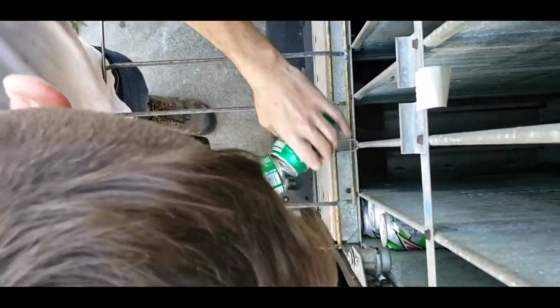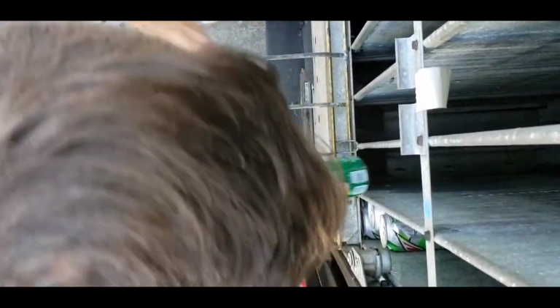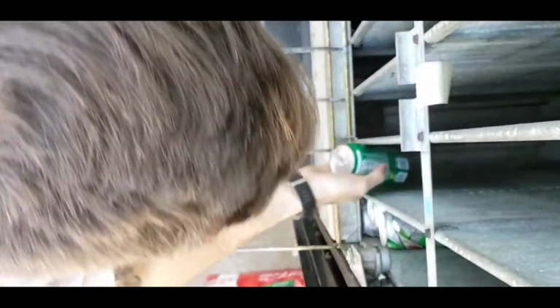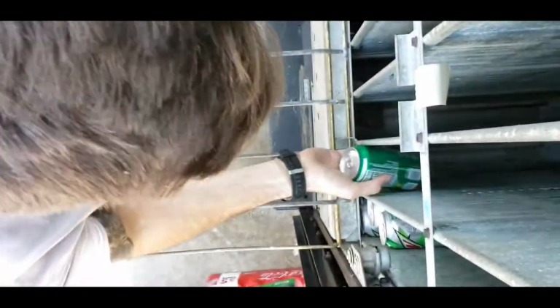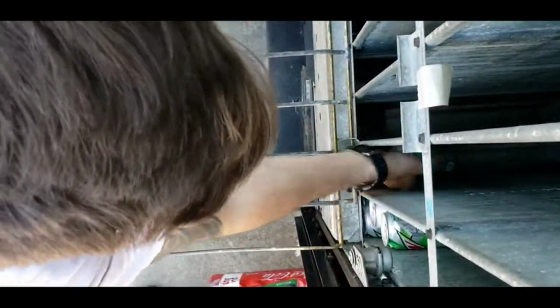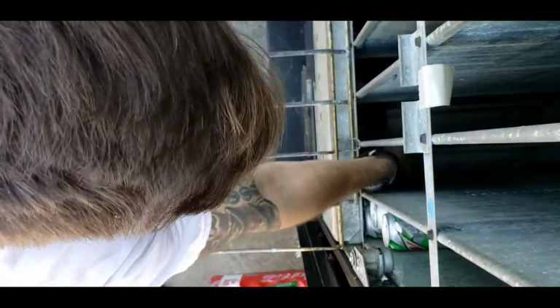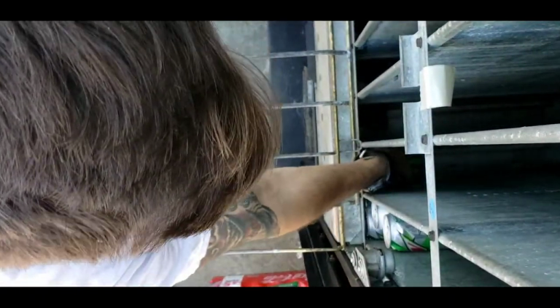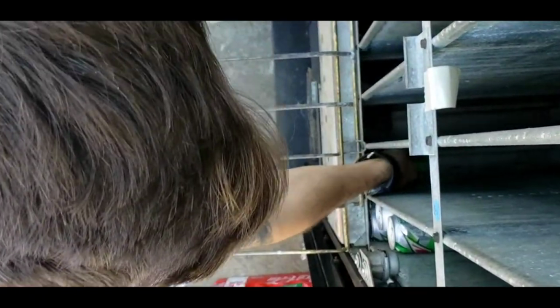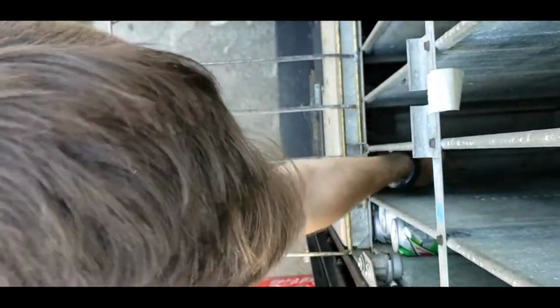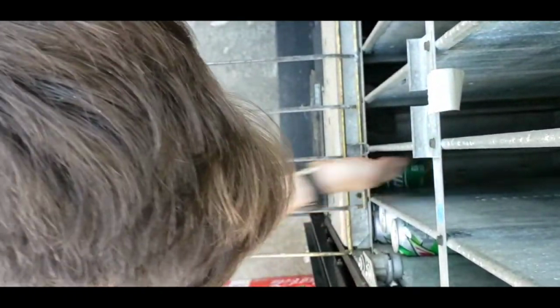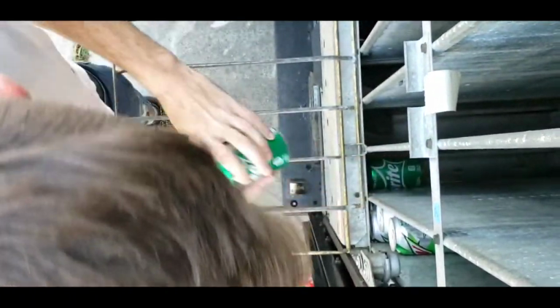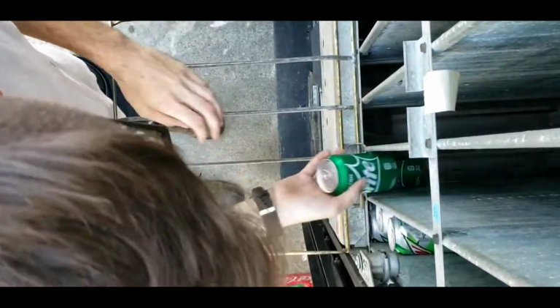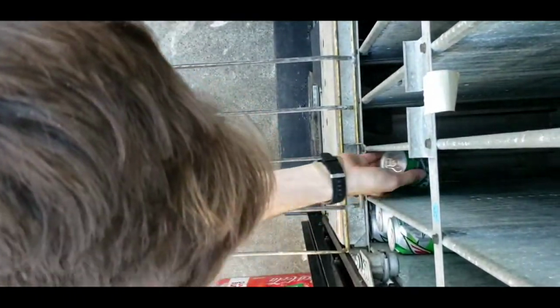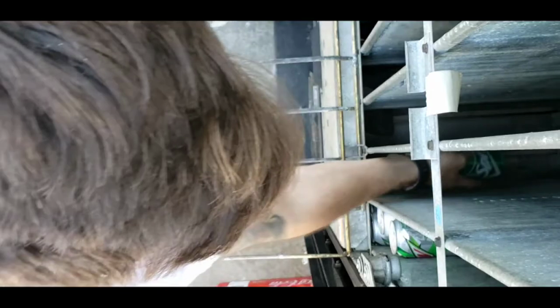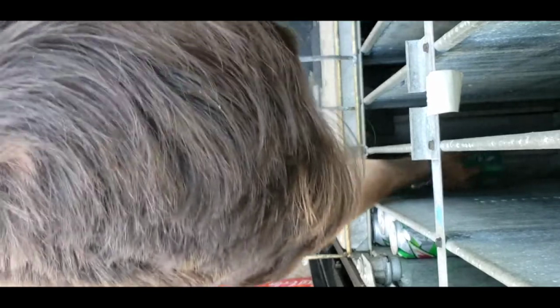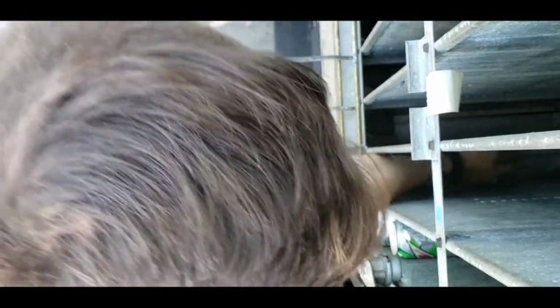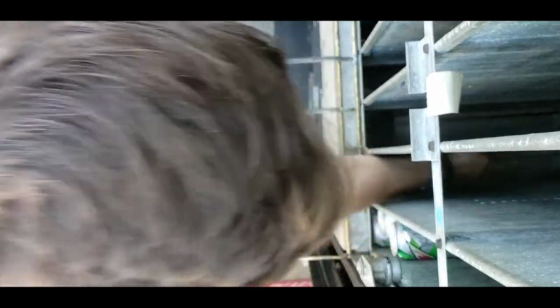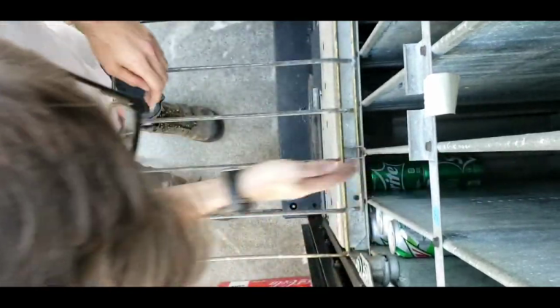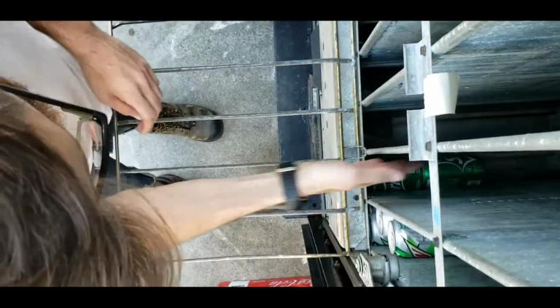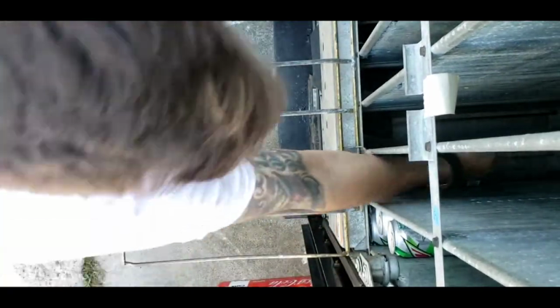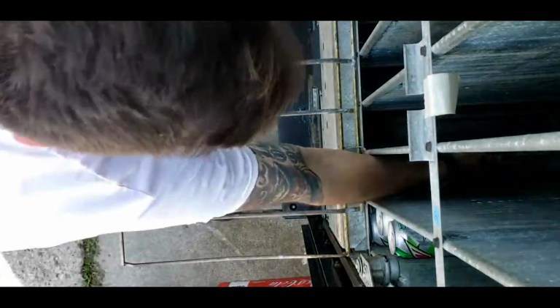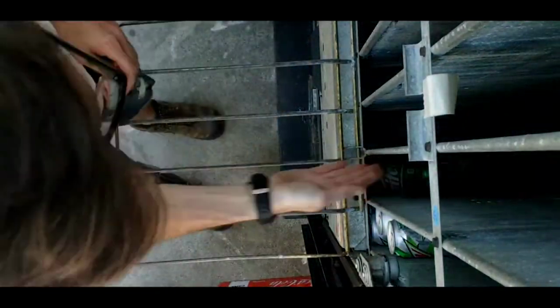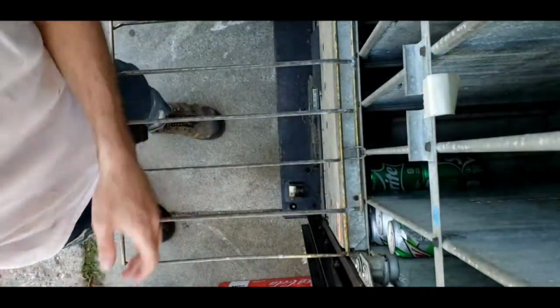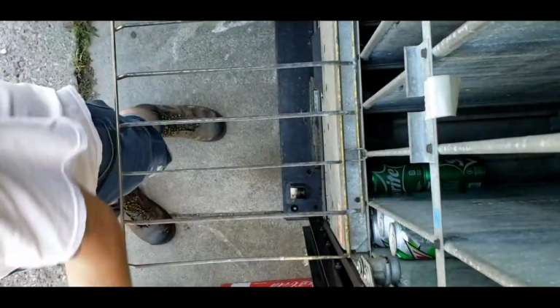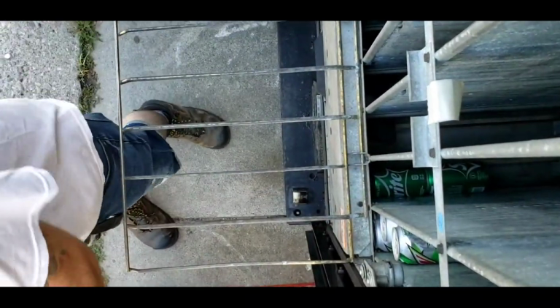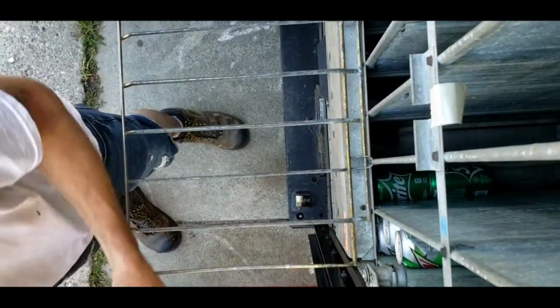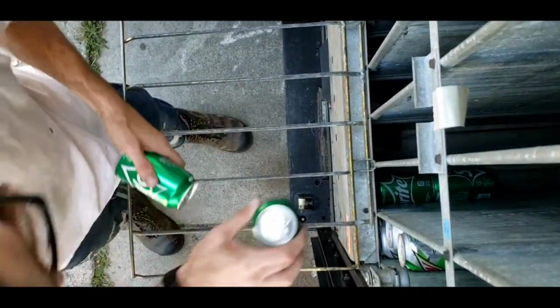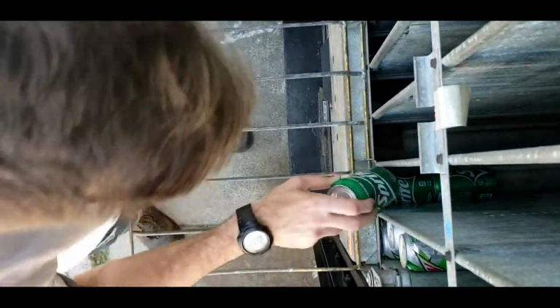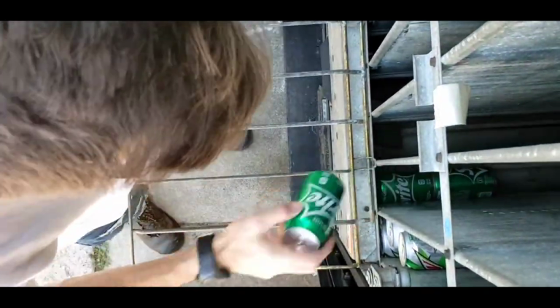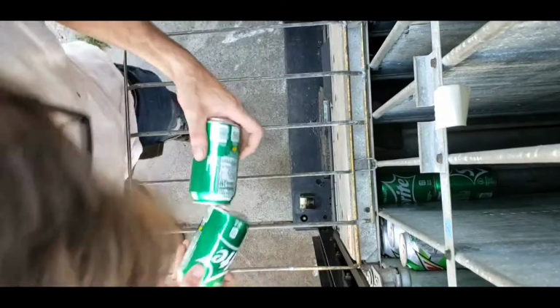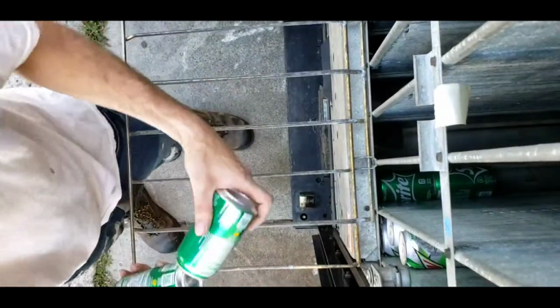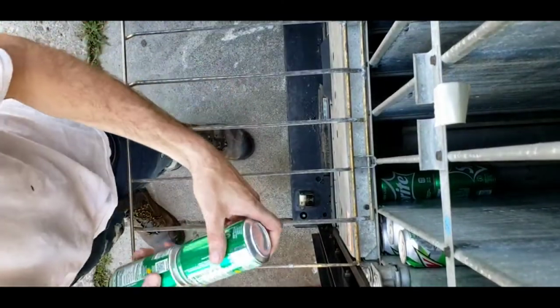I went home, got the keys. Here you see me now filling the machine, stocking it up, getting it ready to wake up and start vending and making money.